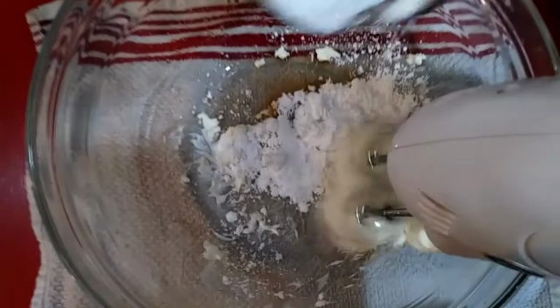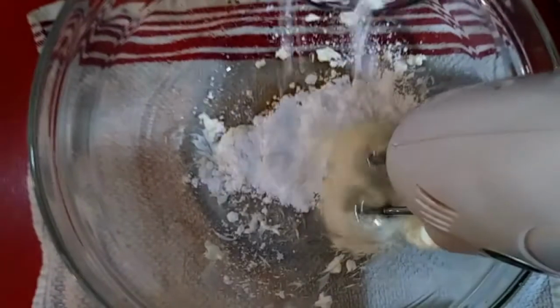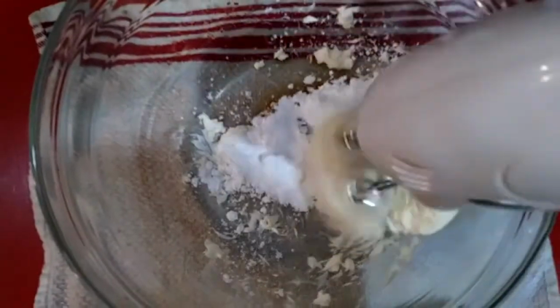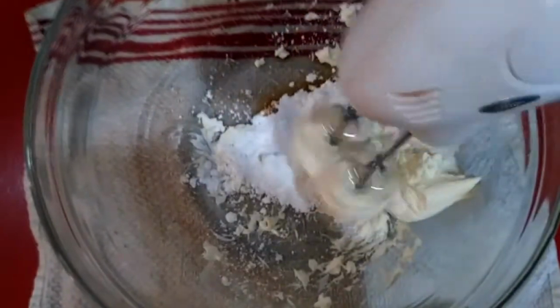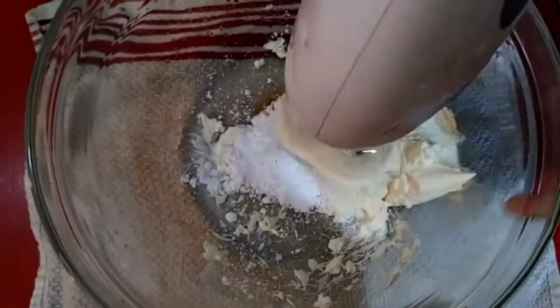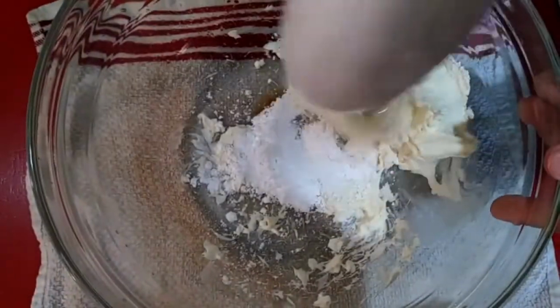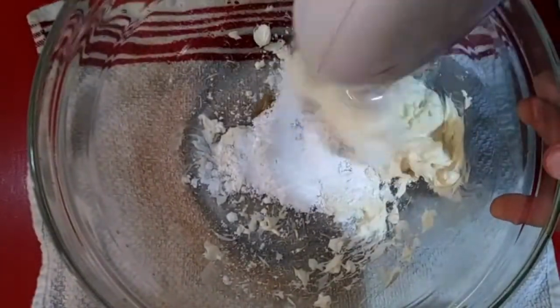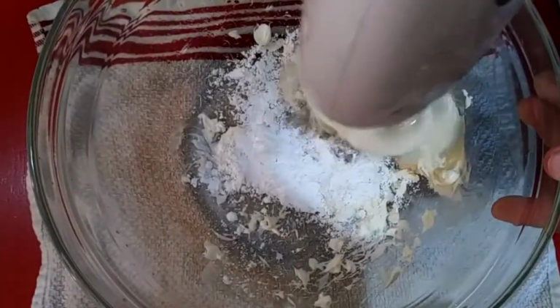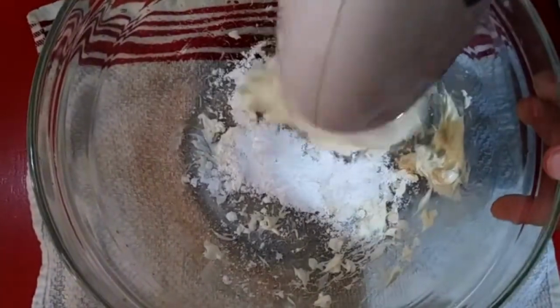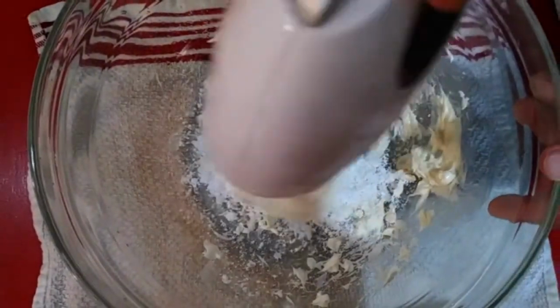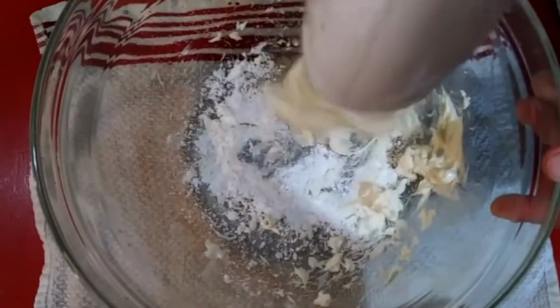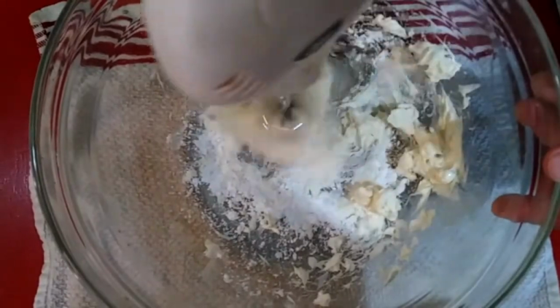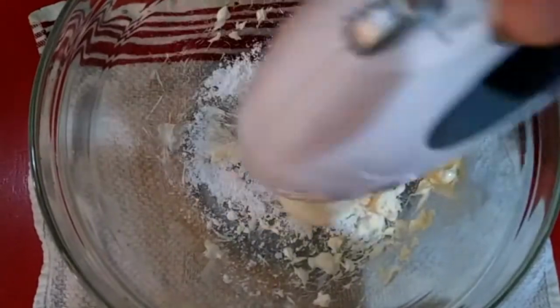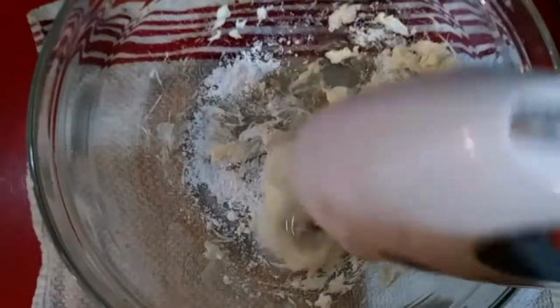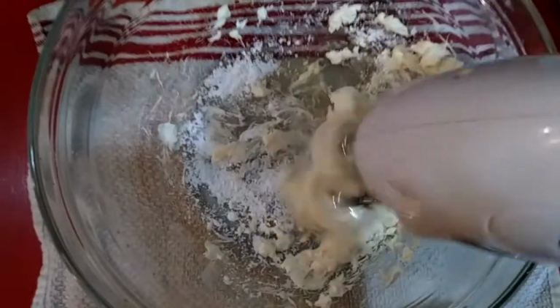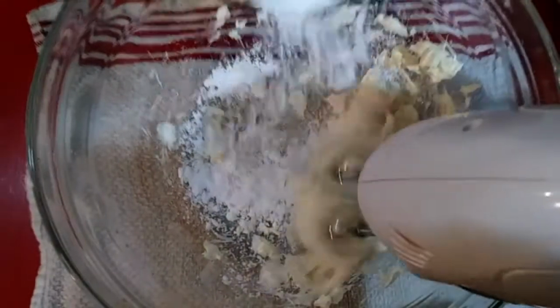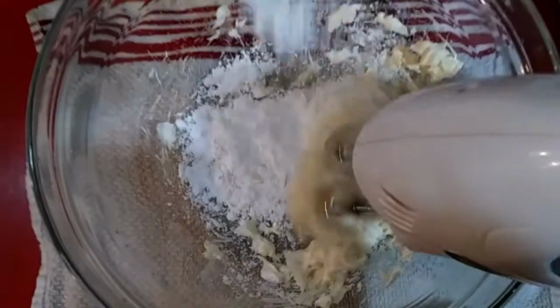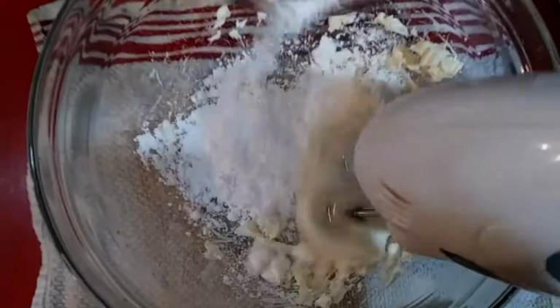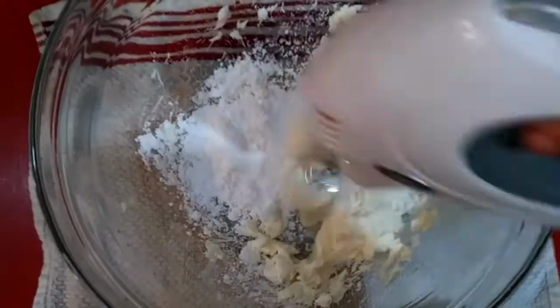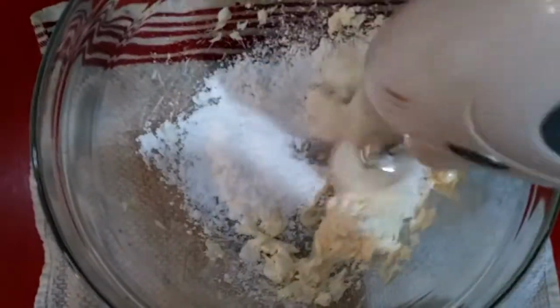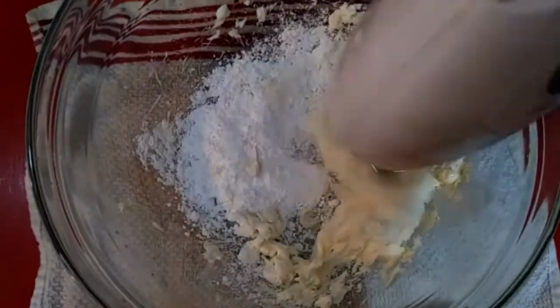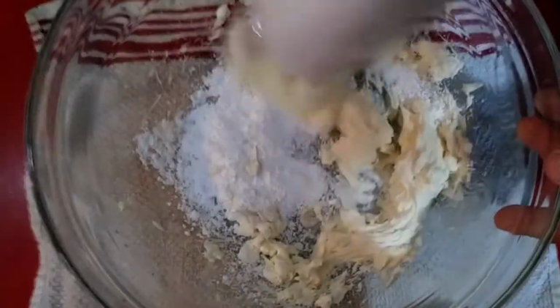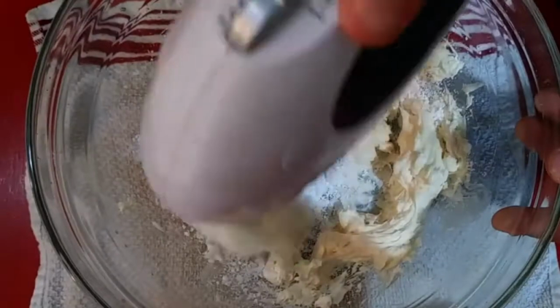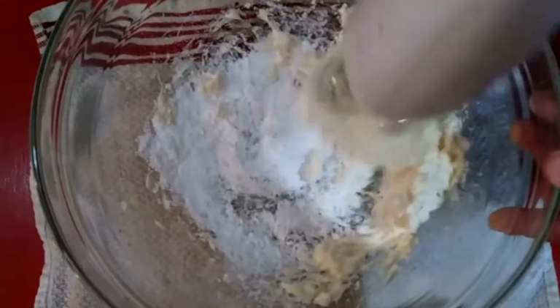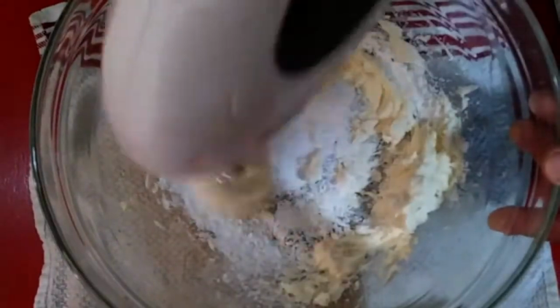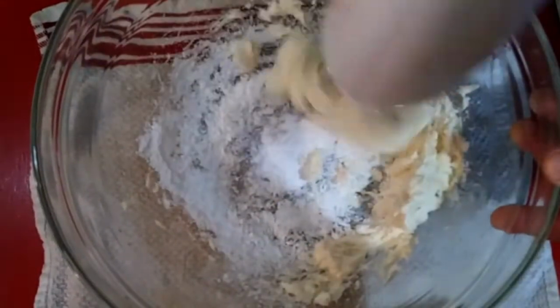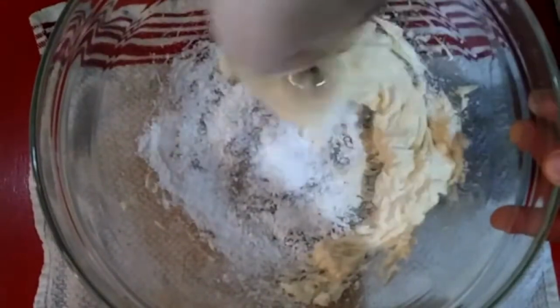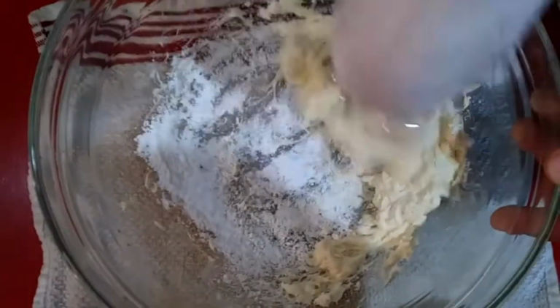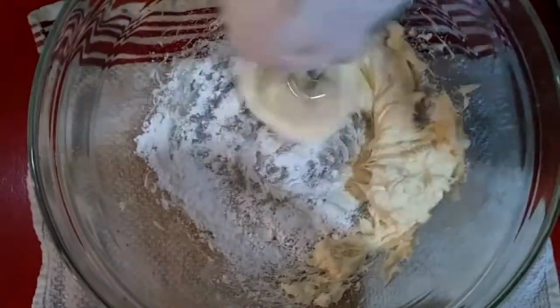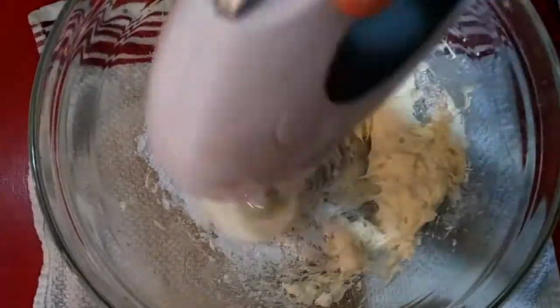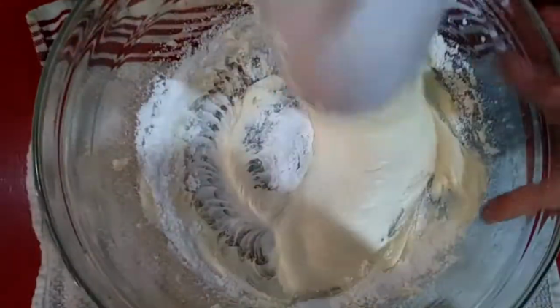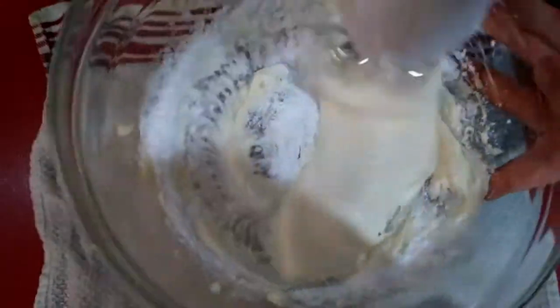Now onto the cream cheese icing. If you don't have a stand mixer, place a large bowl on a damp towel to keep it from sliding around. Mix one 8-ounce block of softened cream cheese with one tablespoon of vanilla extract.